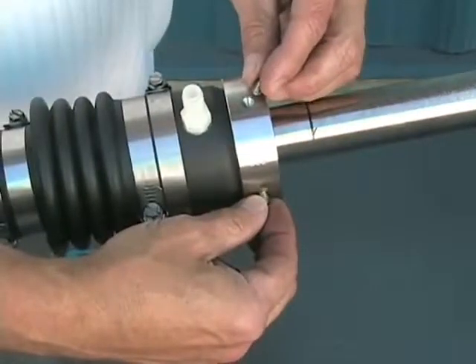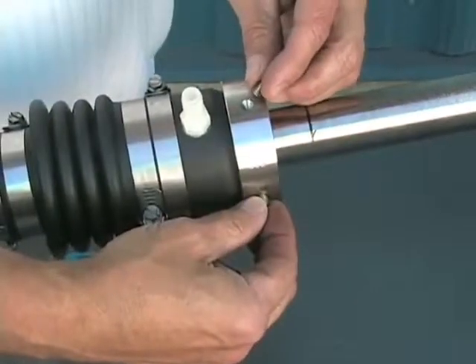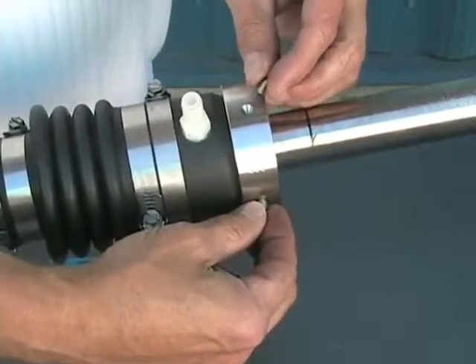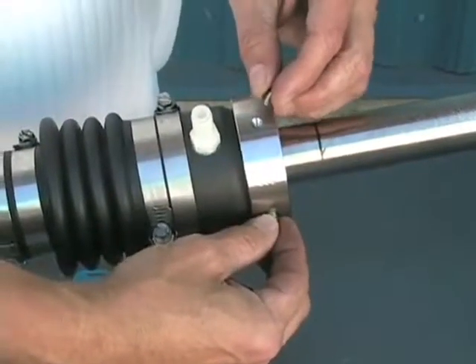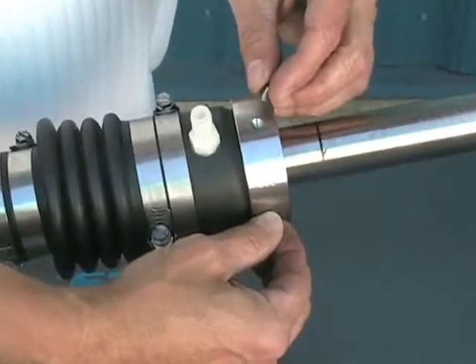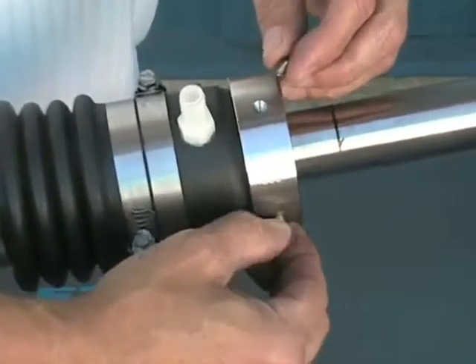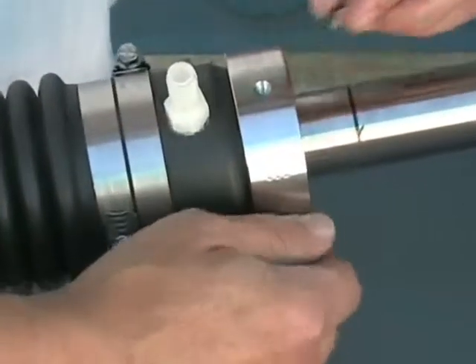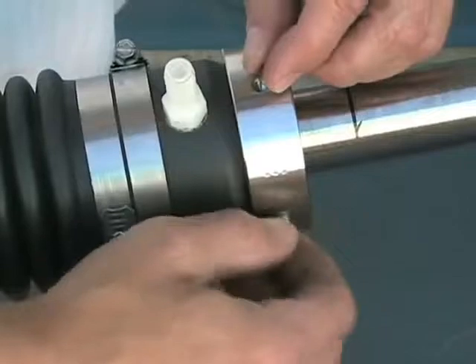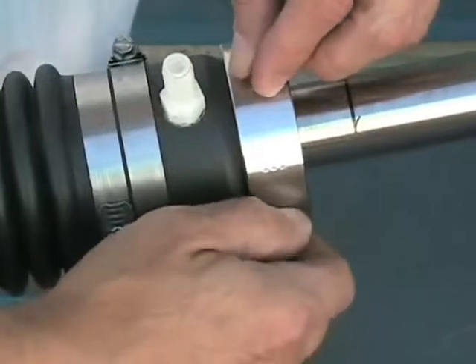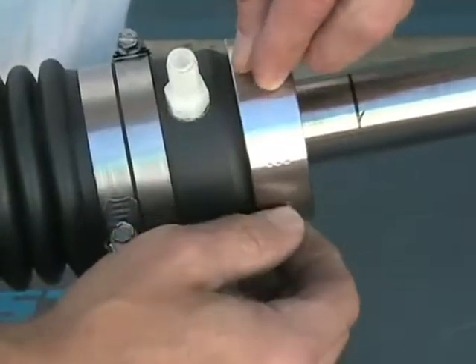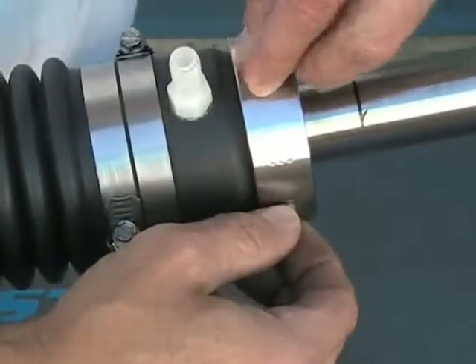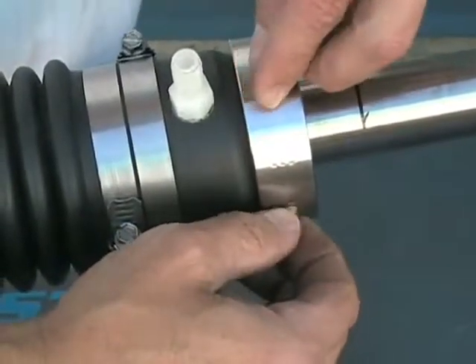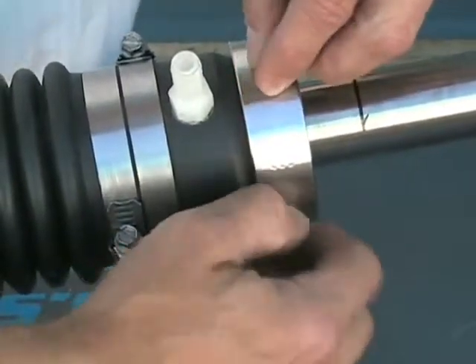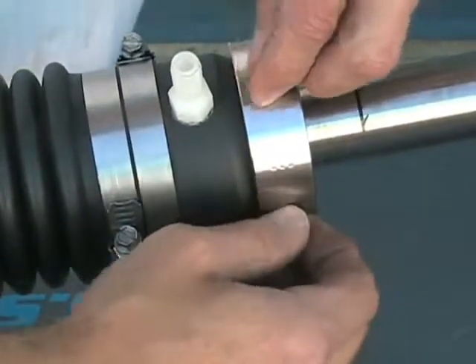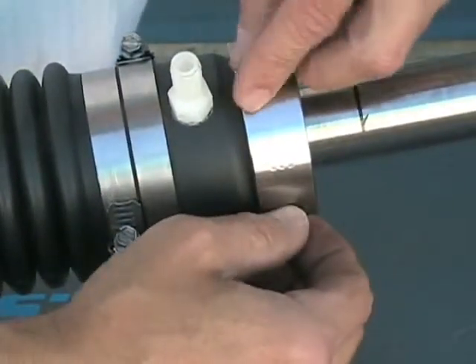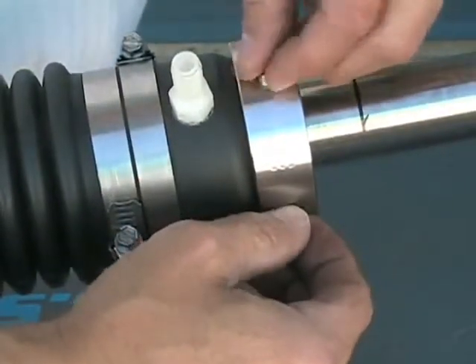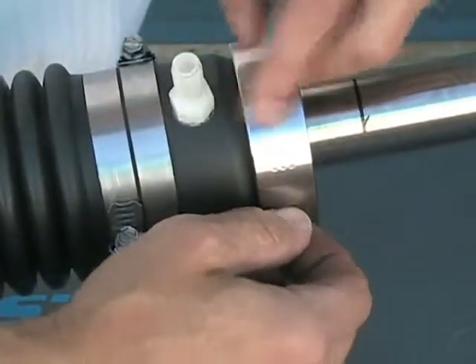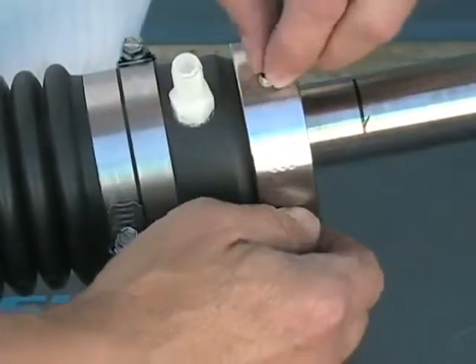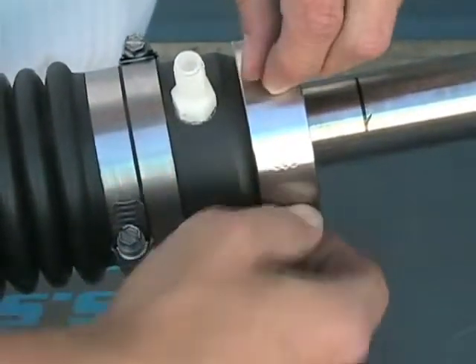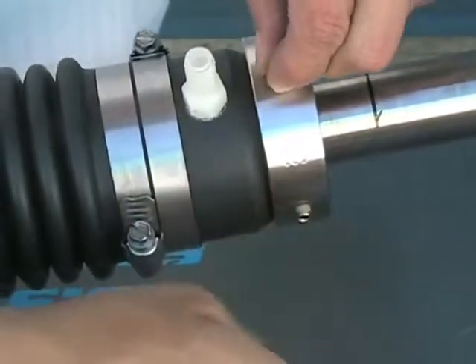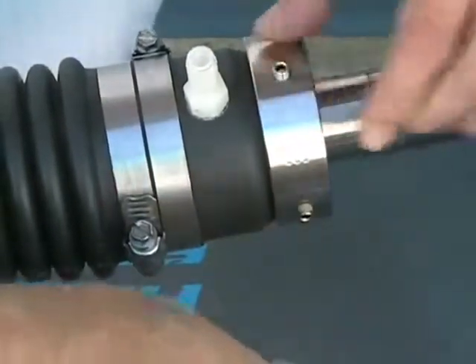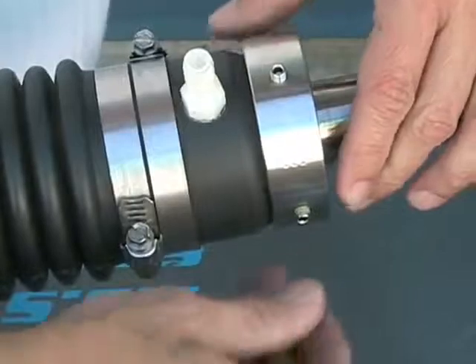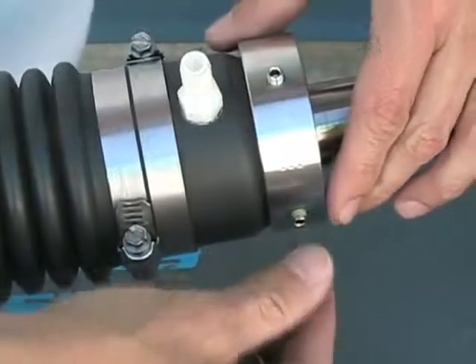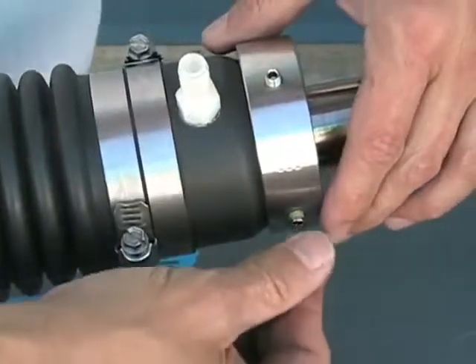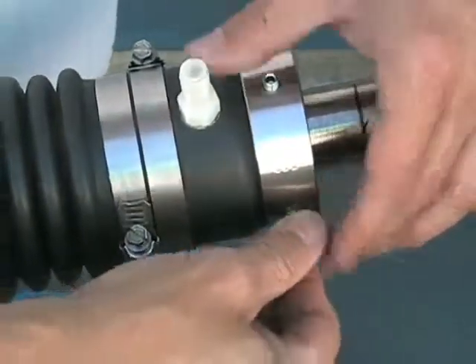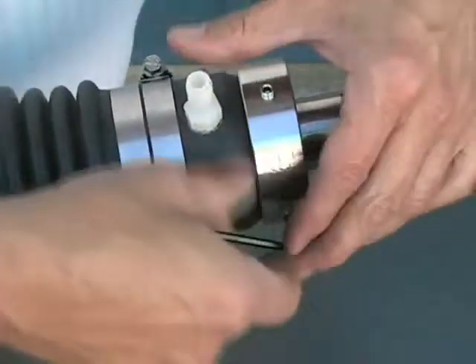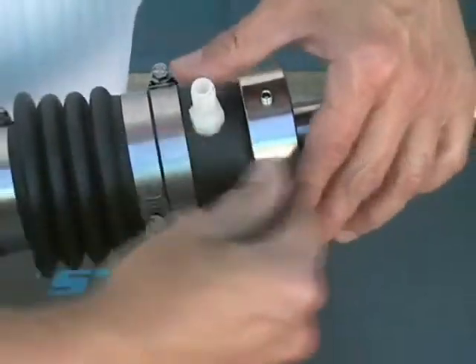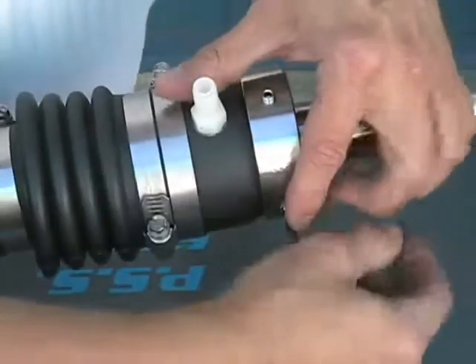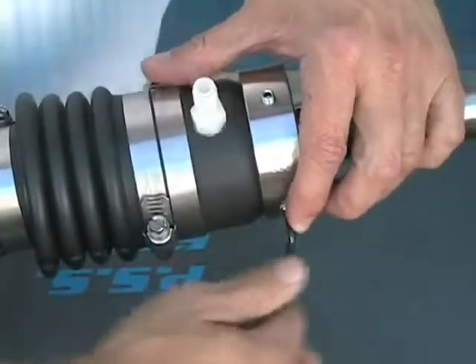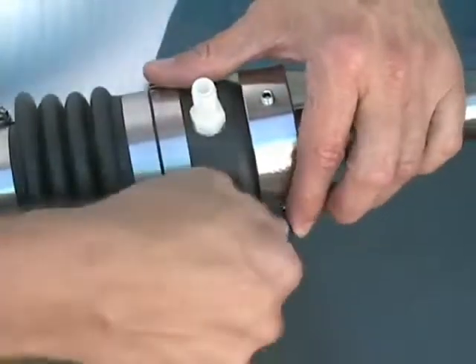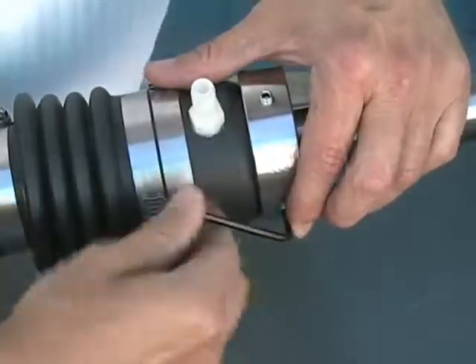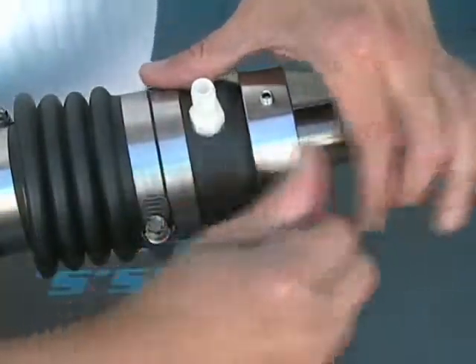We're now going to double stack the set screws. The top set screws will act as locking screws to ensure that the bottom set screws, which secure it to the shaft, don't back out.